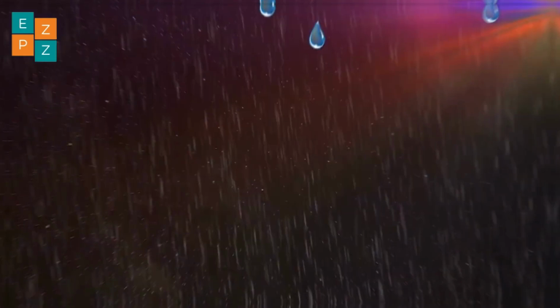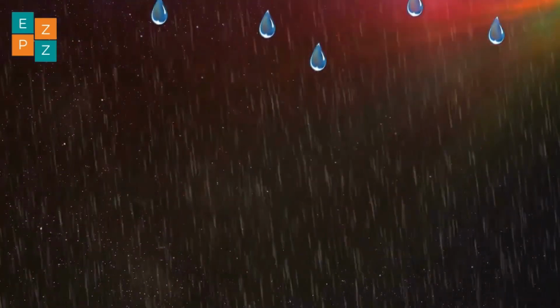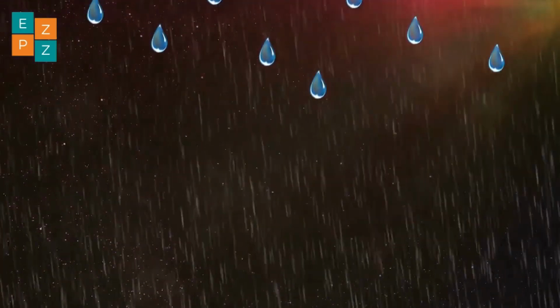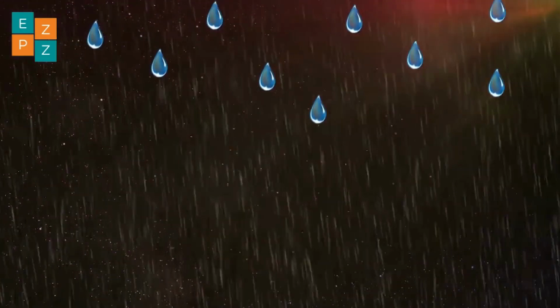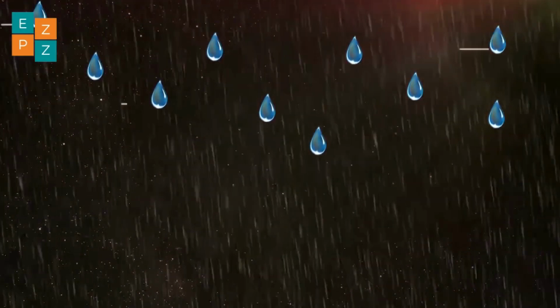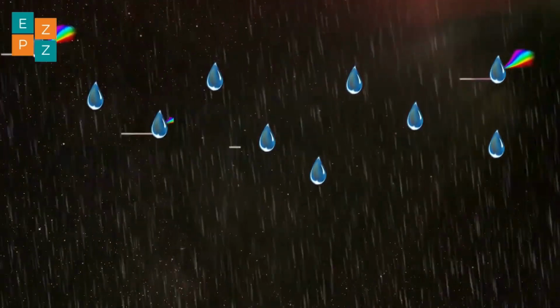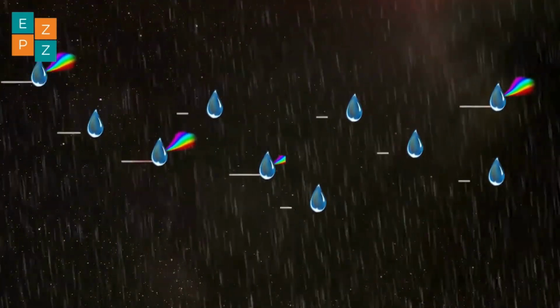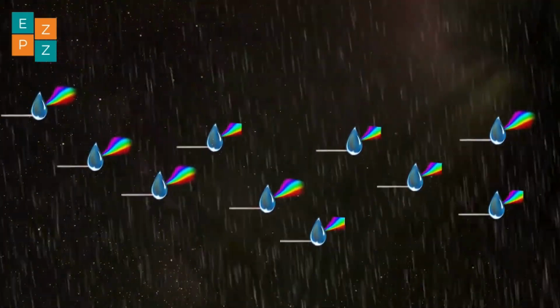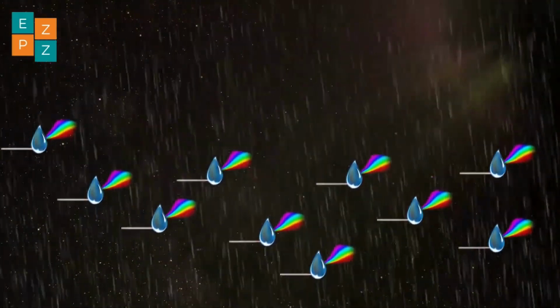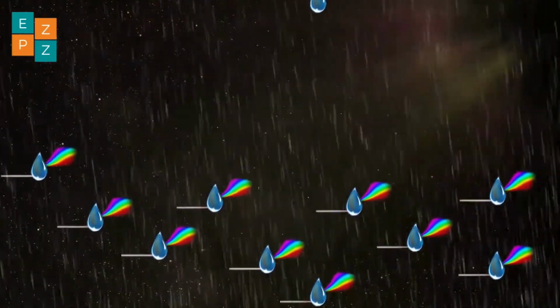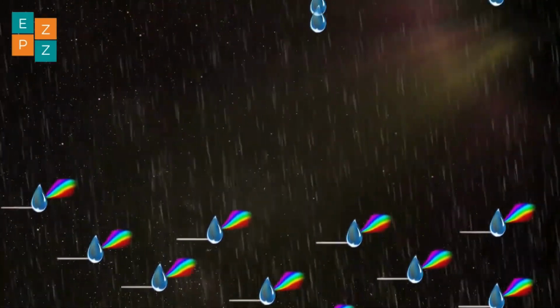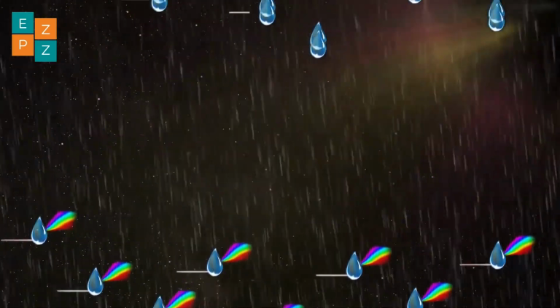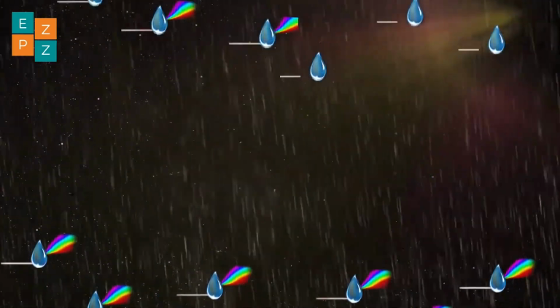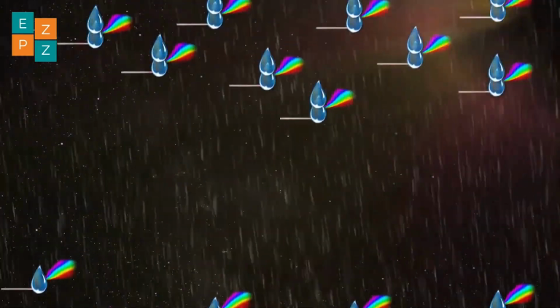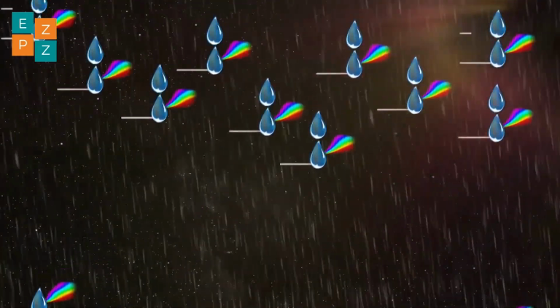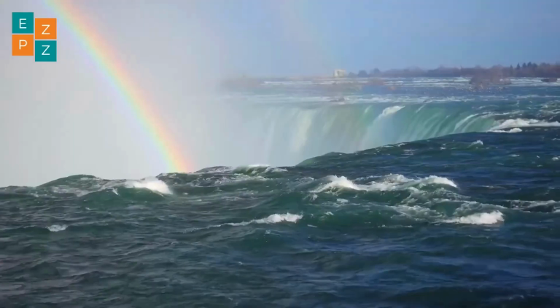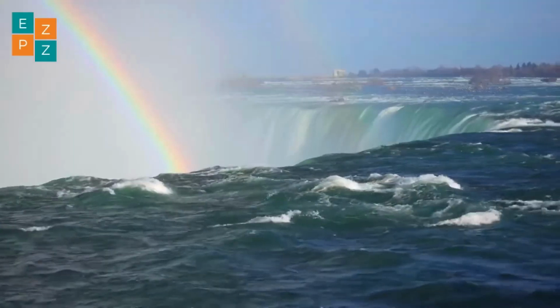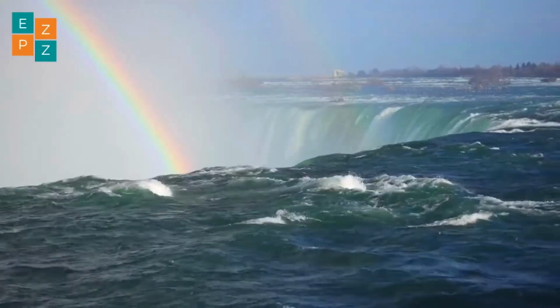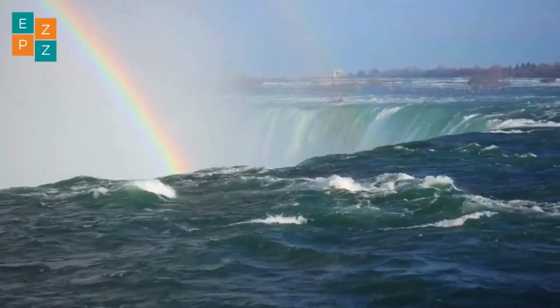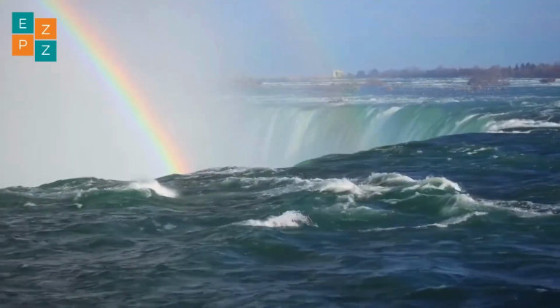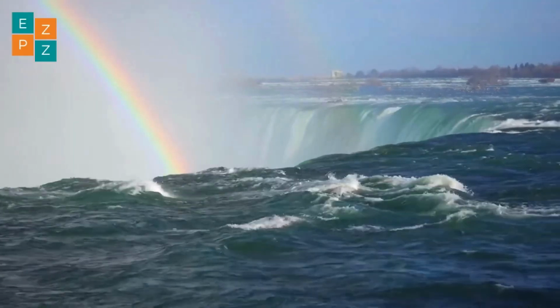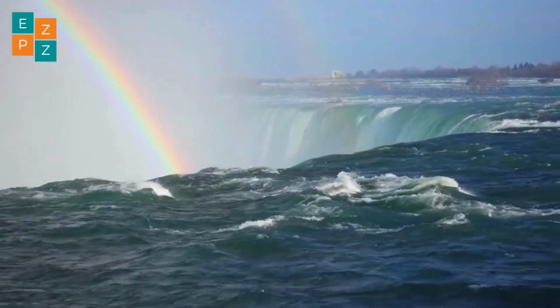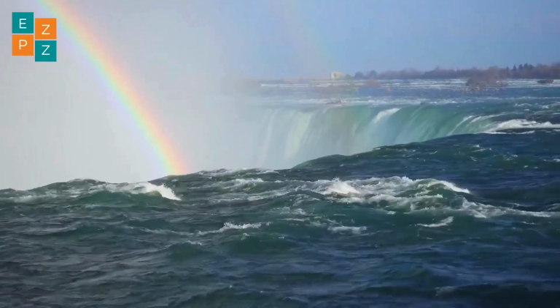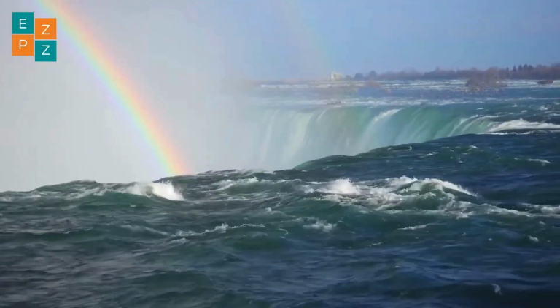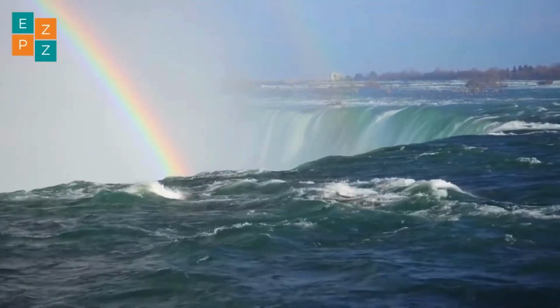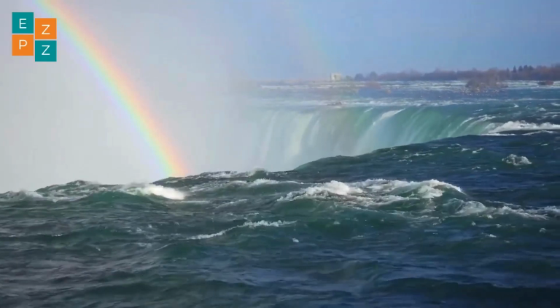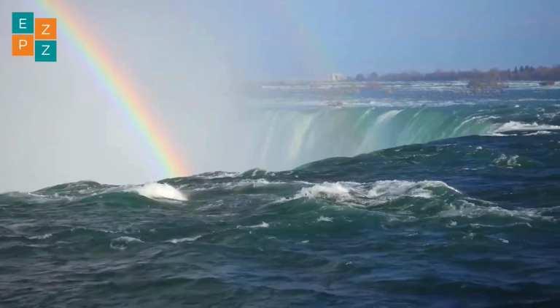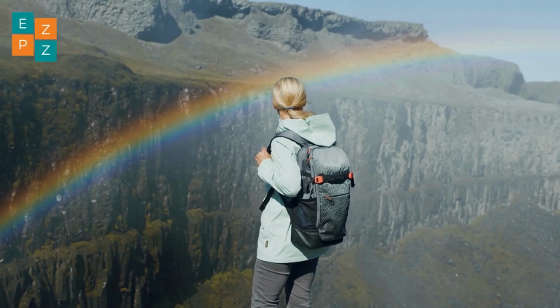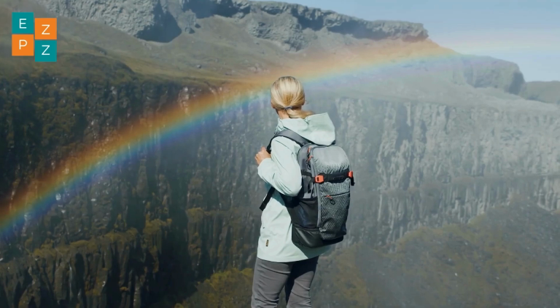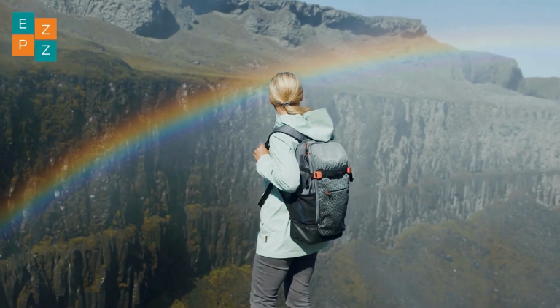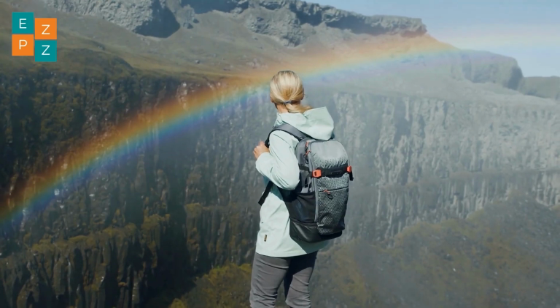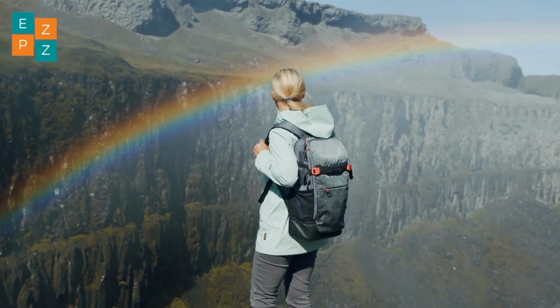Now imagine millions of raindrops doing this at the same time. The result? A beautiful arc of colours in the sky, with red on the top and violet on the bottom.